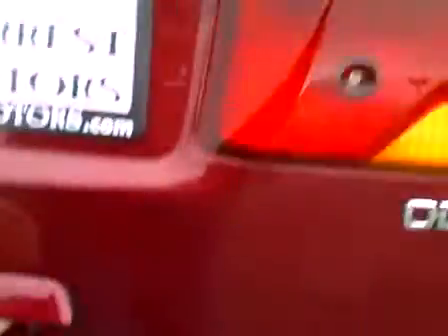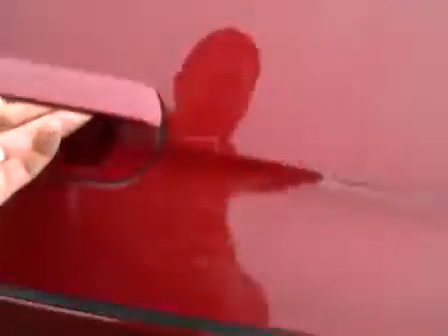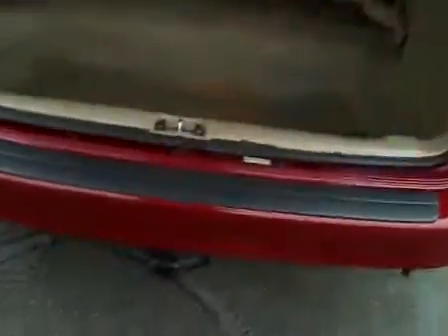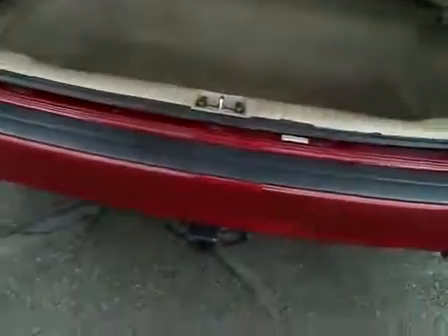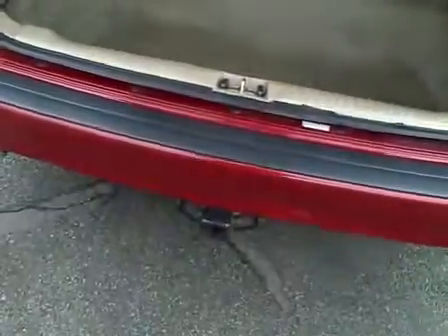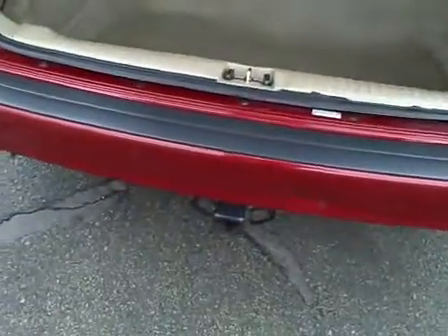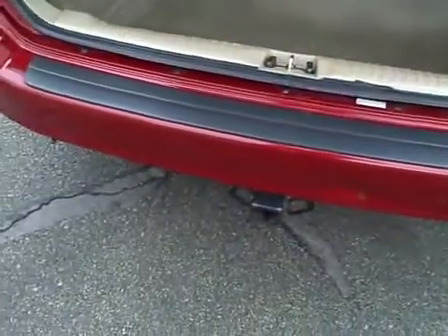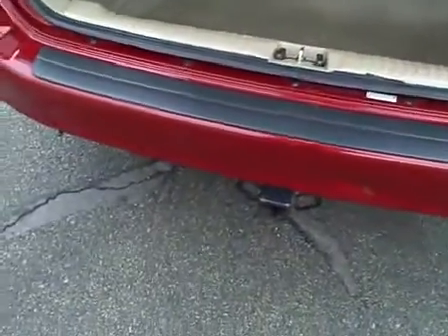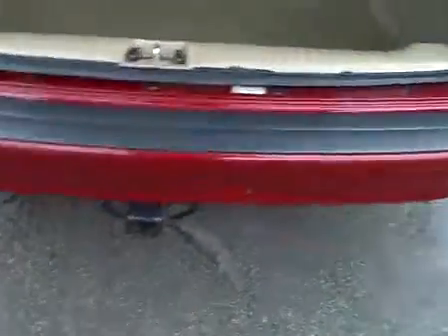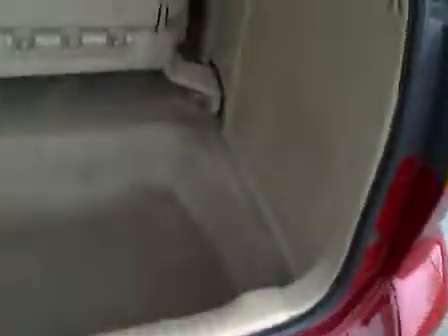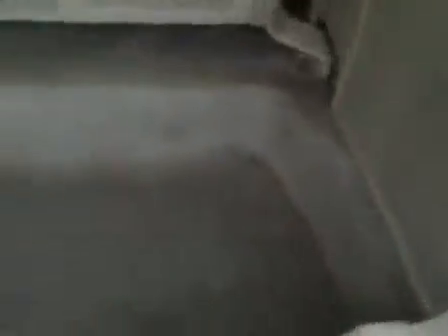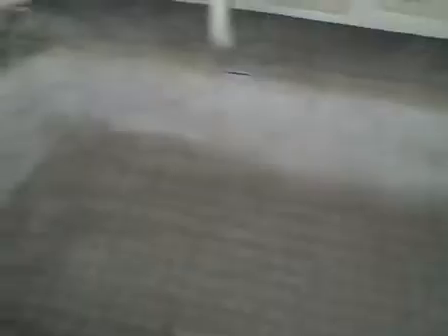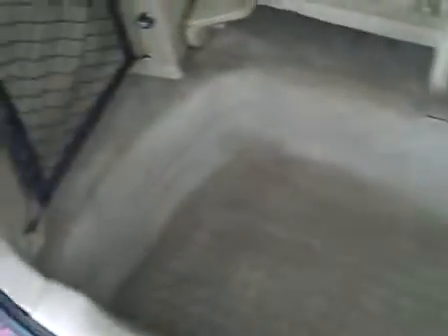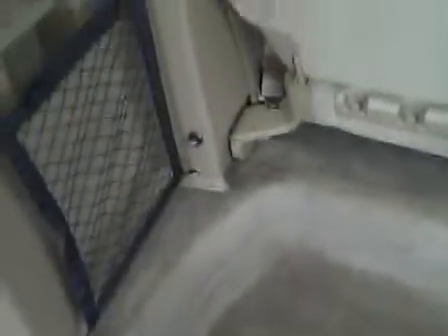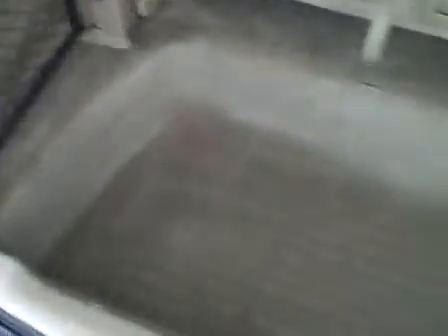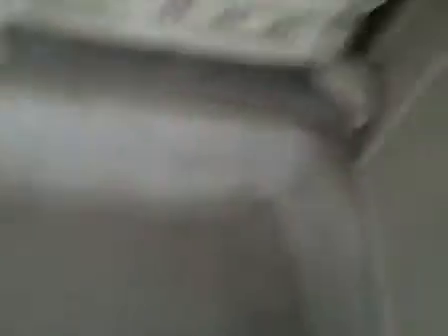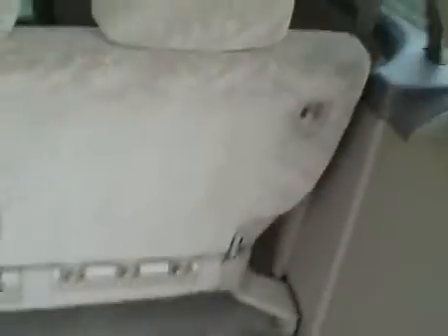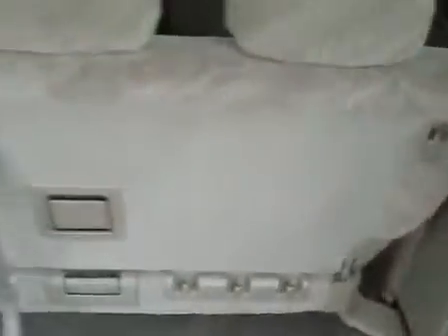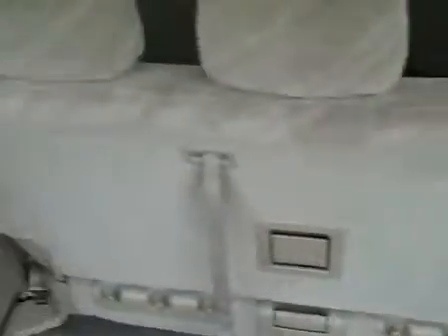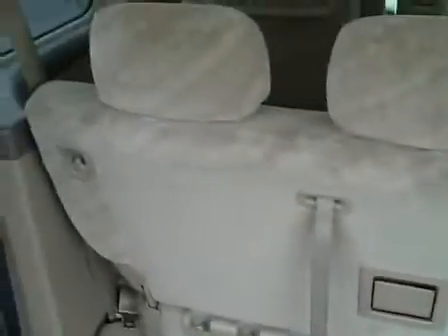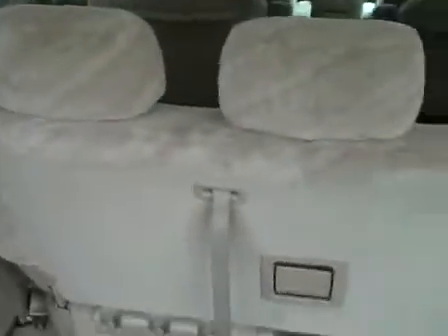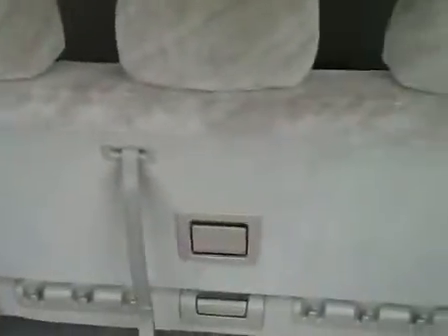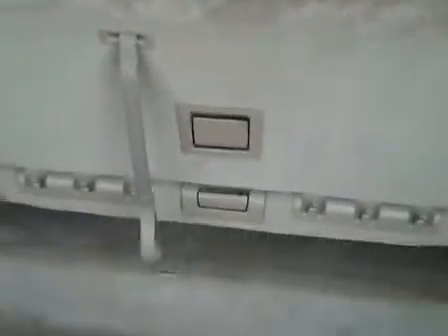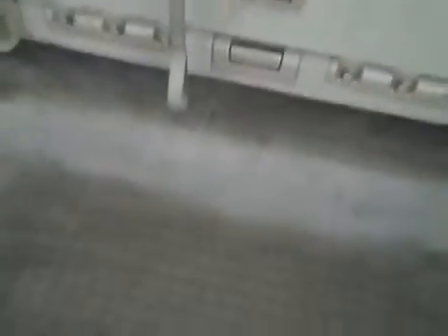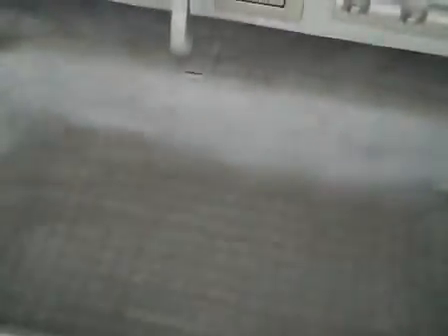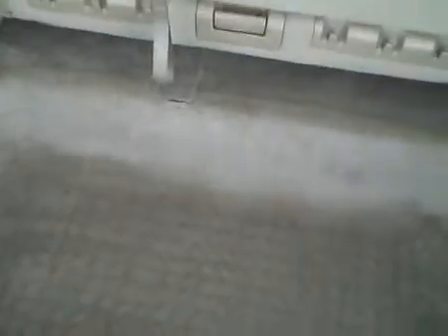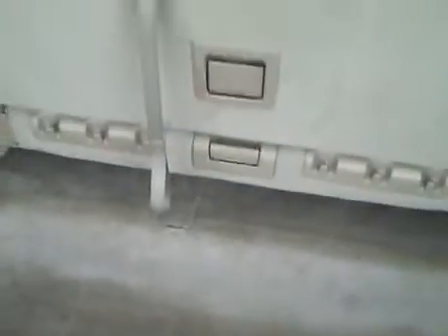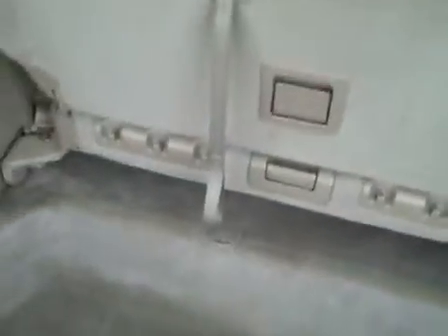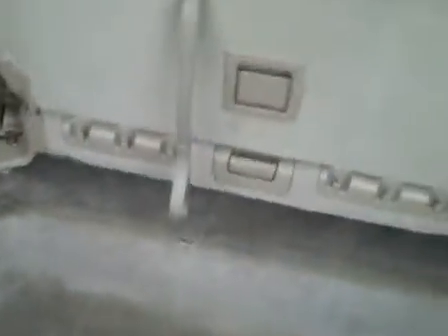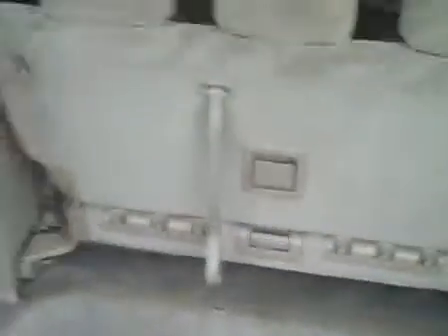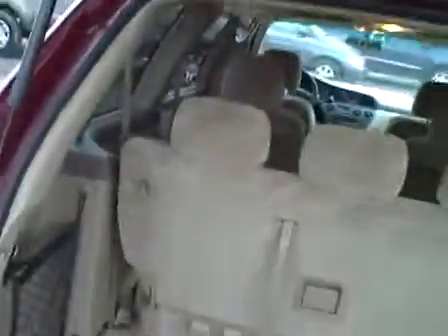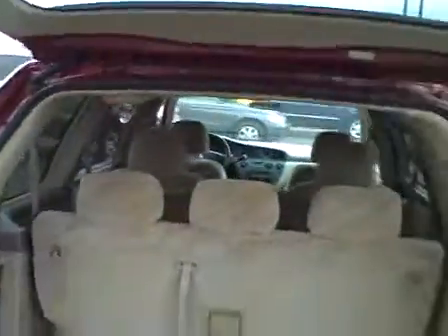It does have a tow package on it. This is the rear cargo area. The third row seat will fold flat into the floor, which is a great feature of the Honda Odyssey.